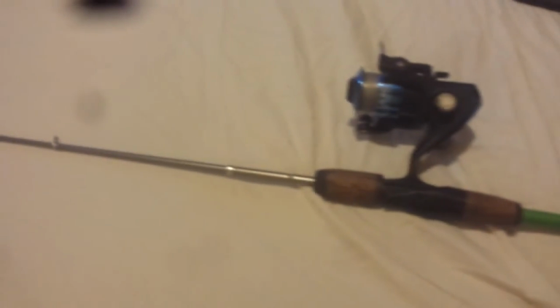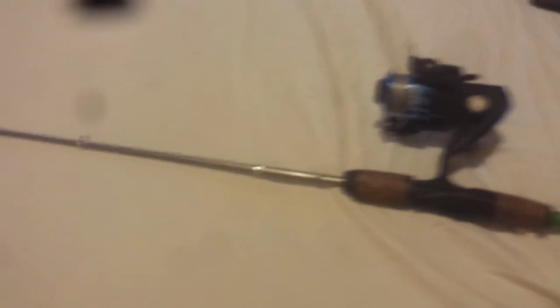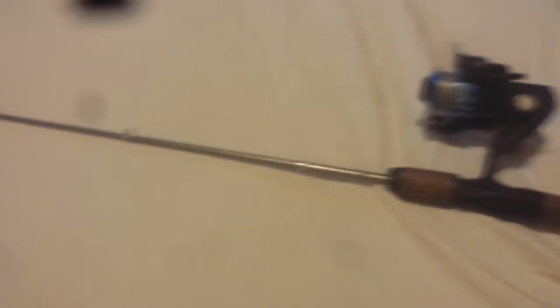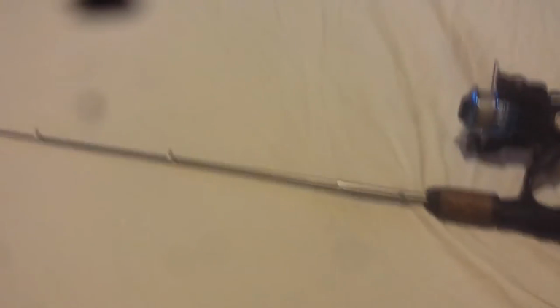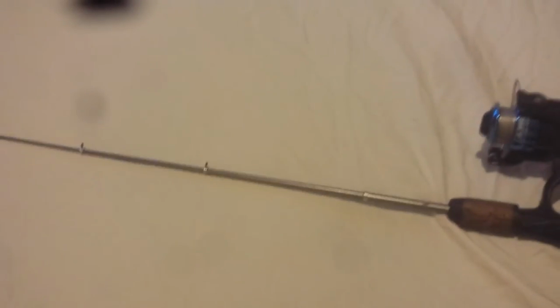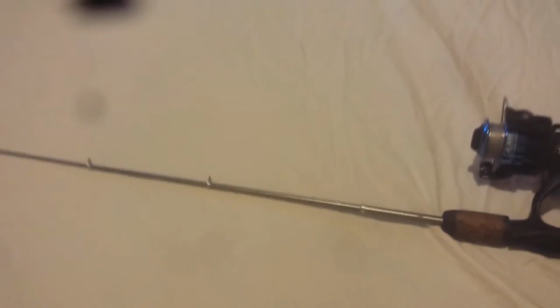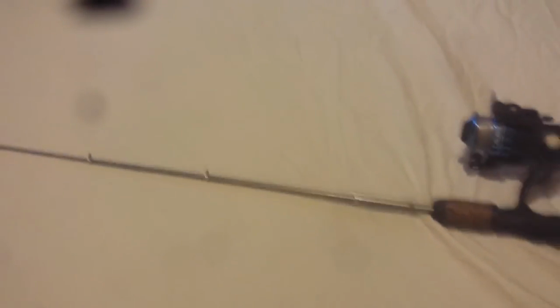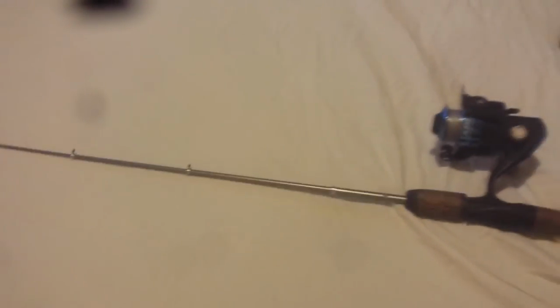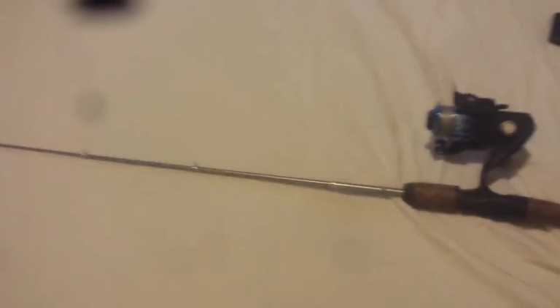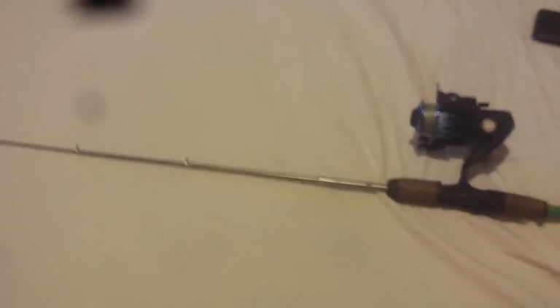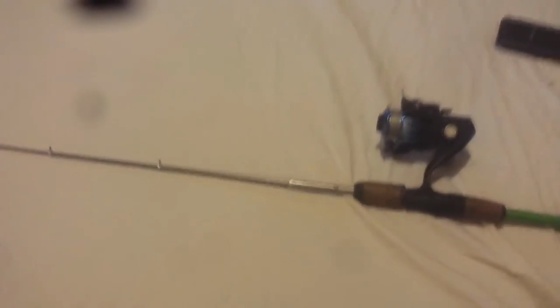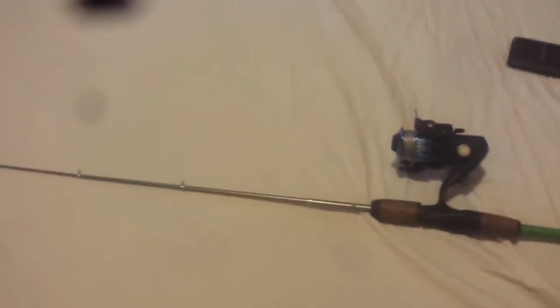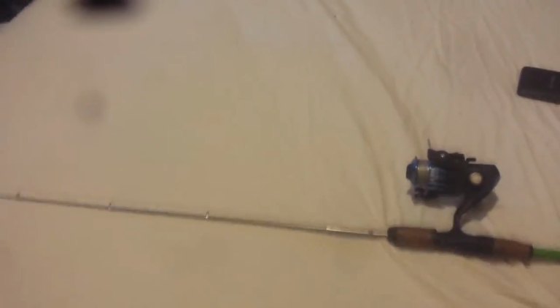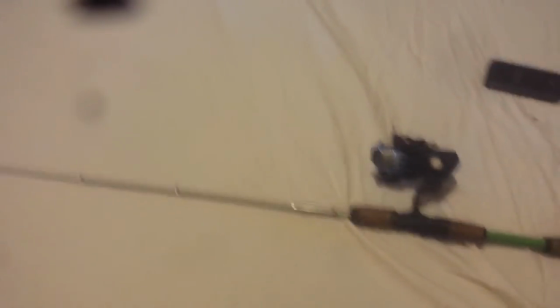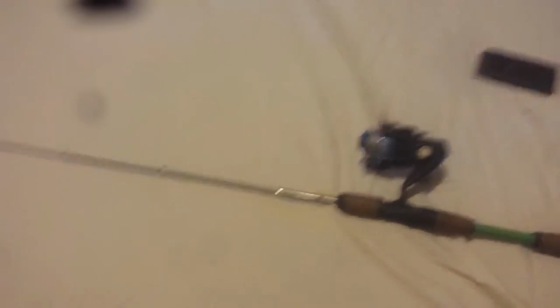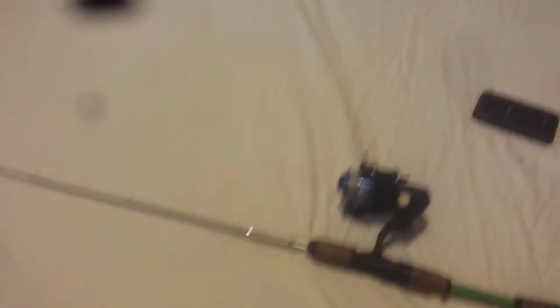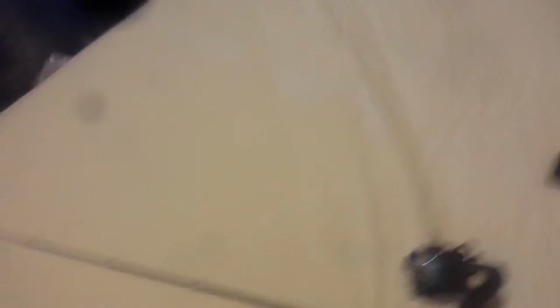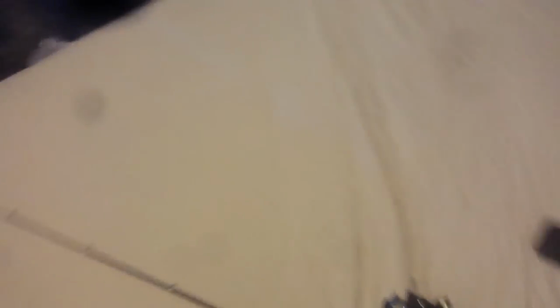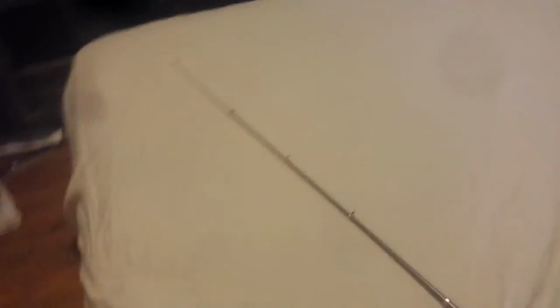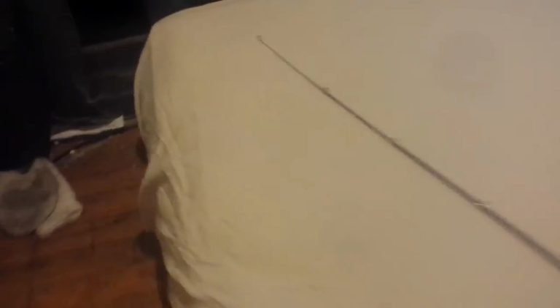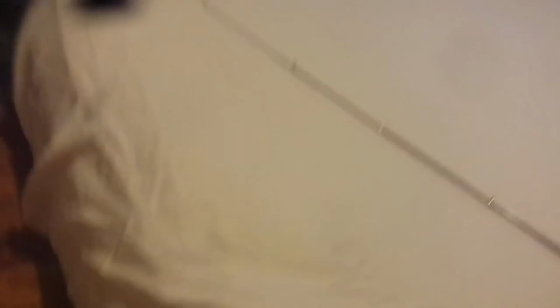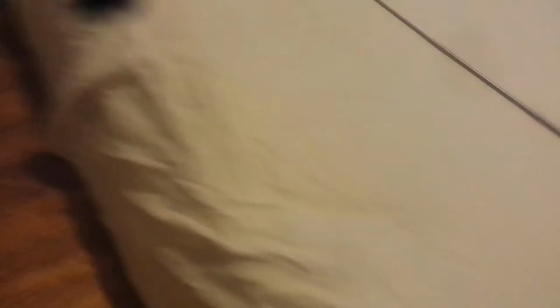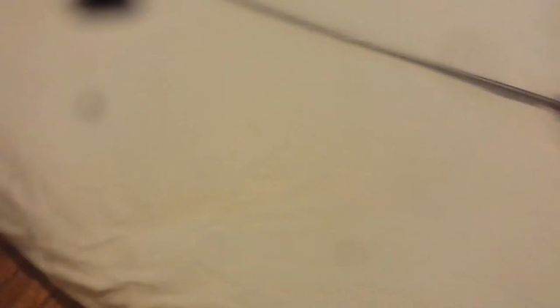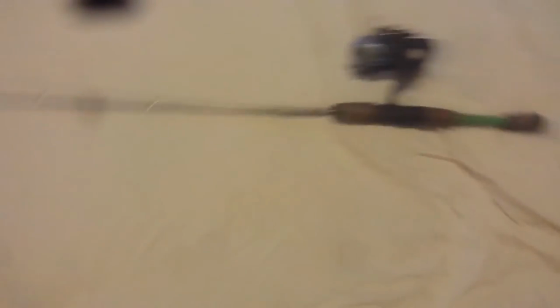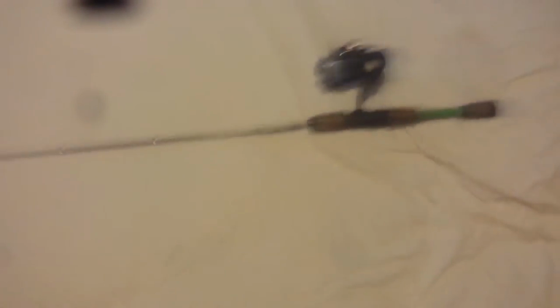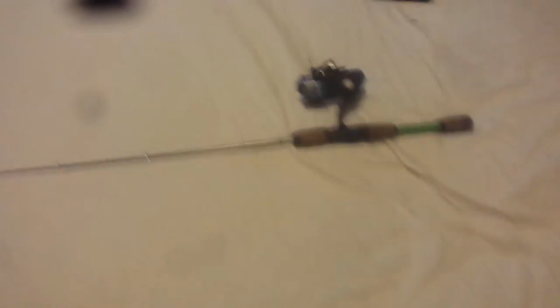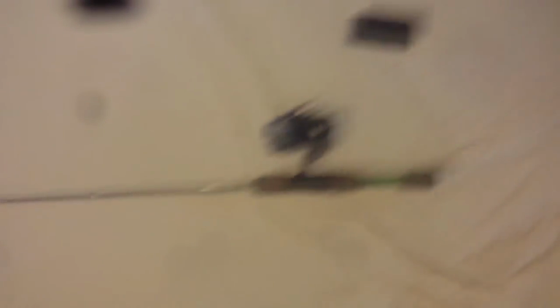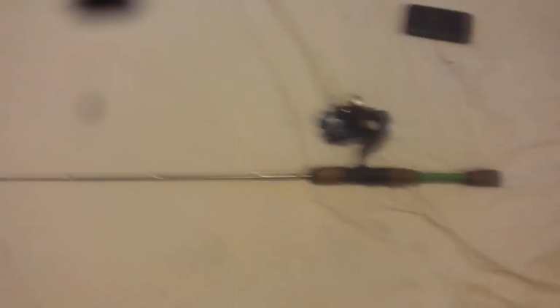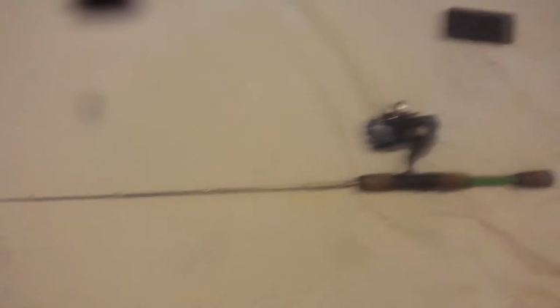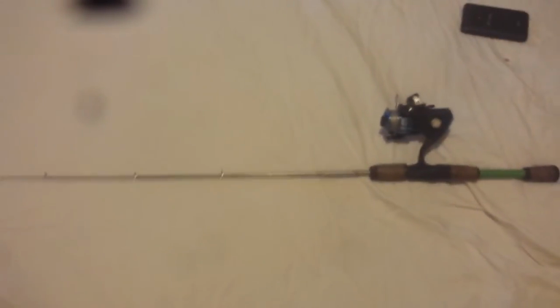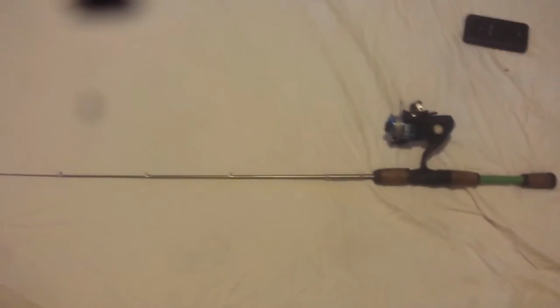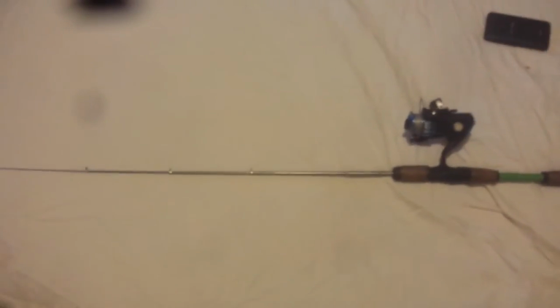So here it is — this is what it looks like. I got my reel on my pole and that's what it looks like. Came out pretty good.